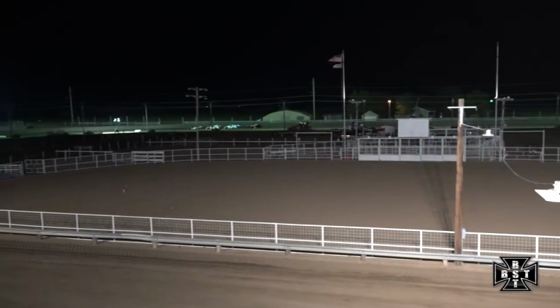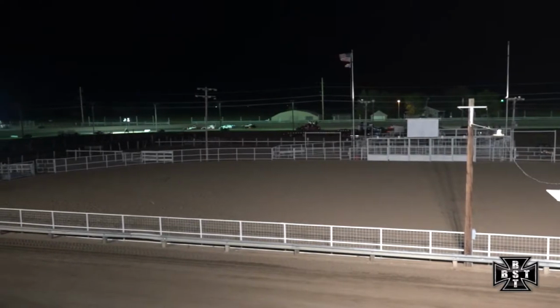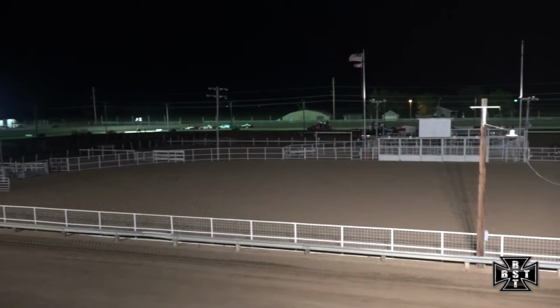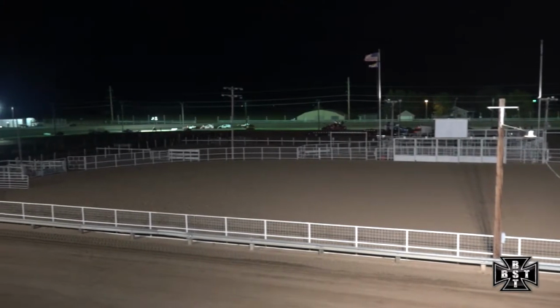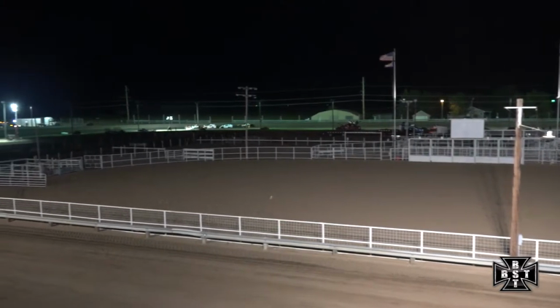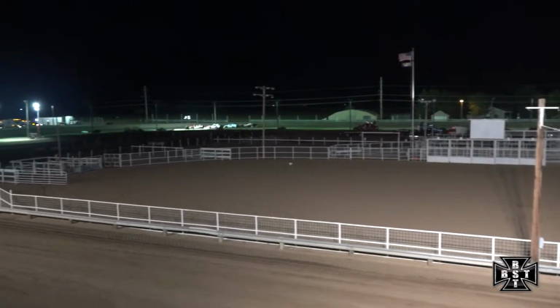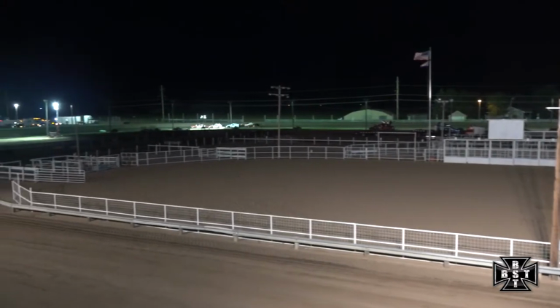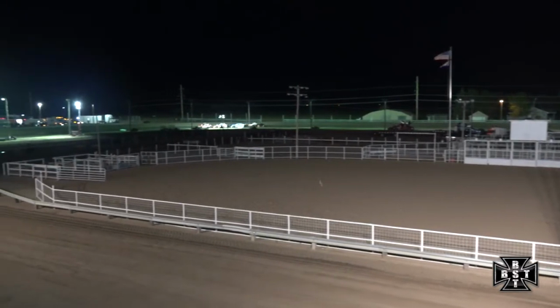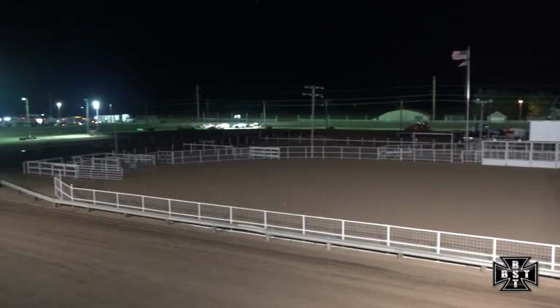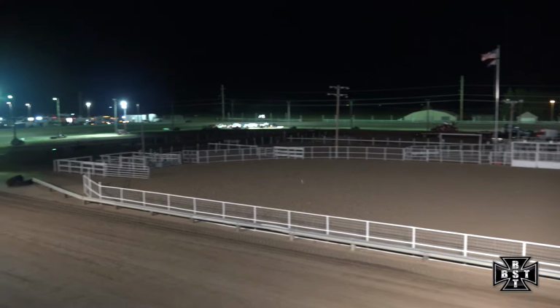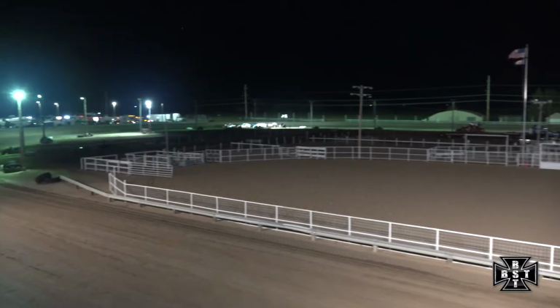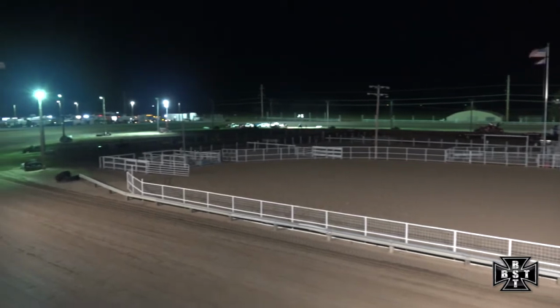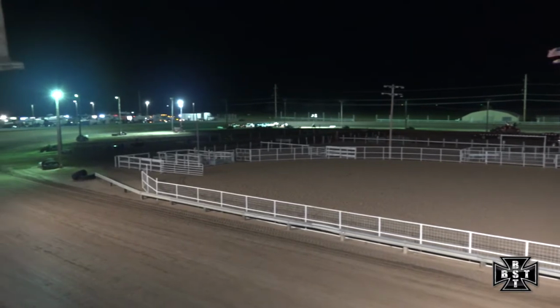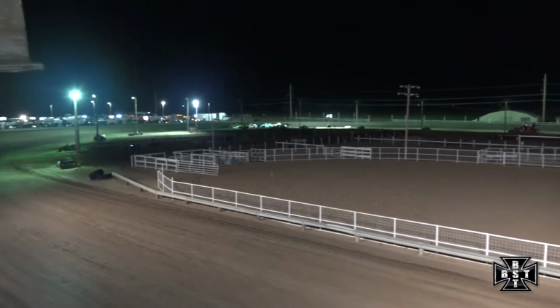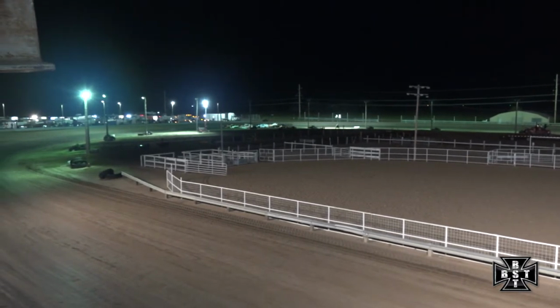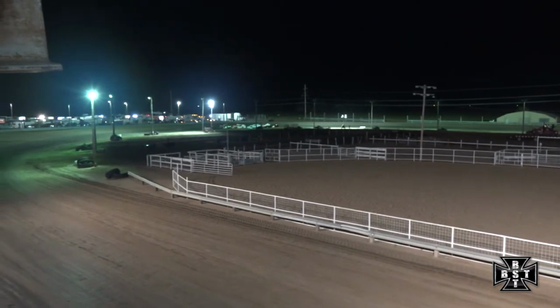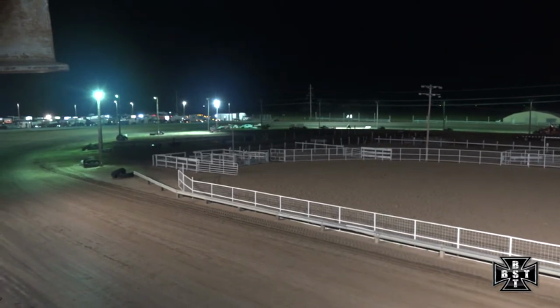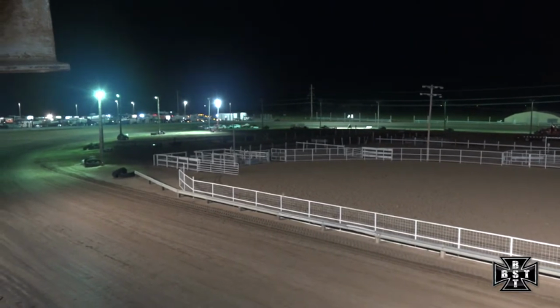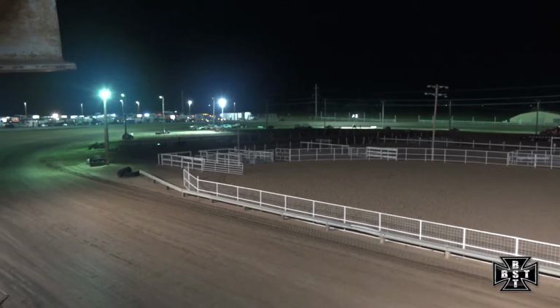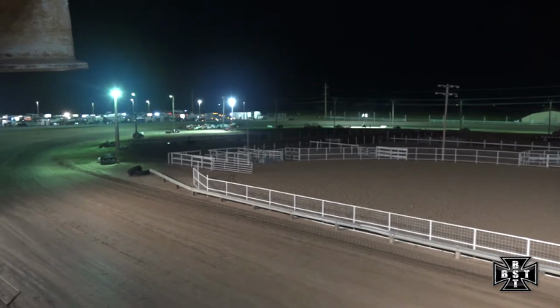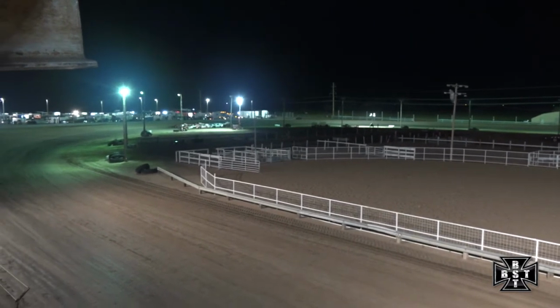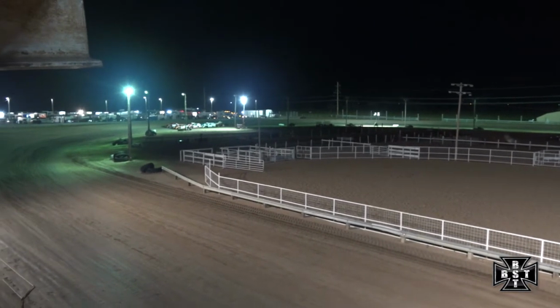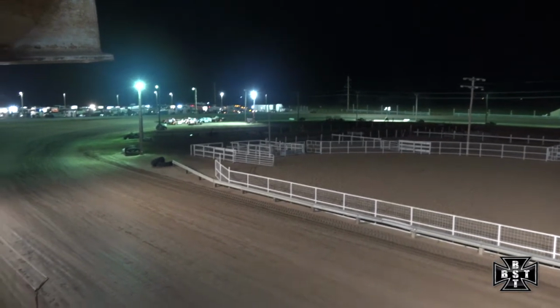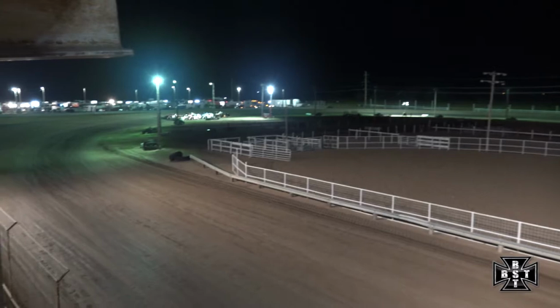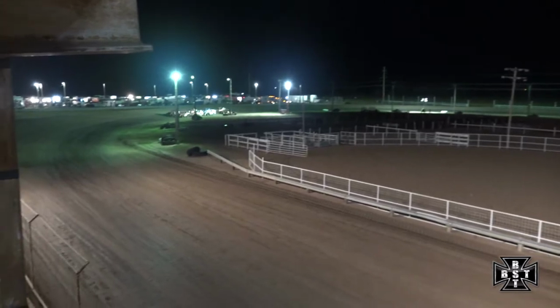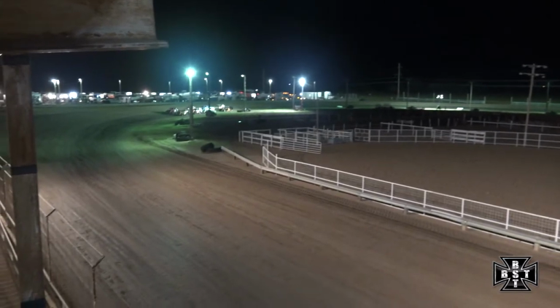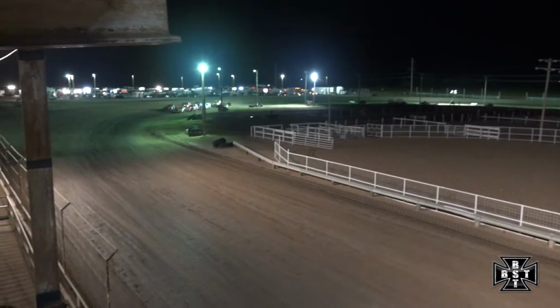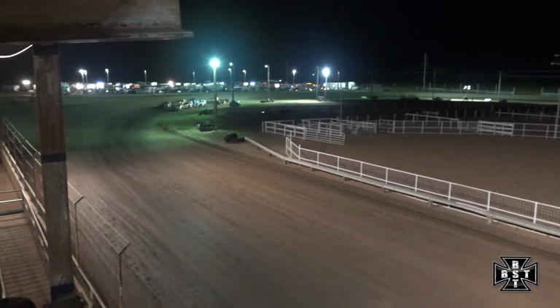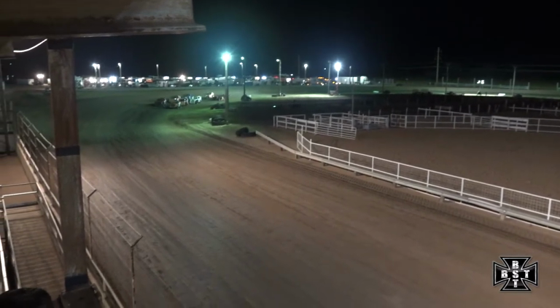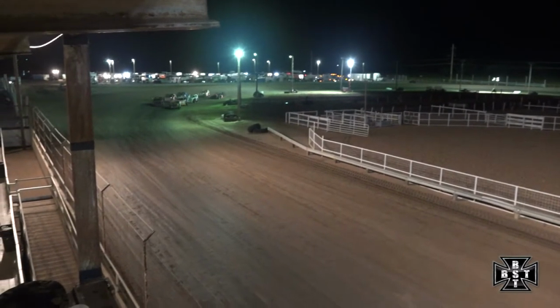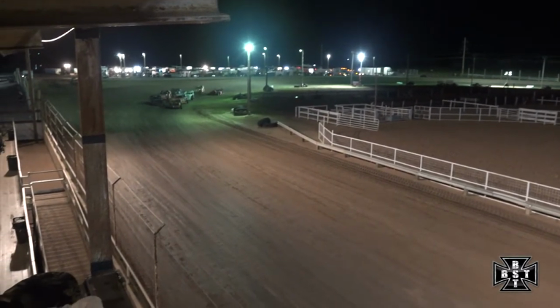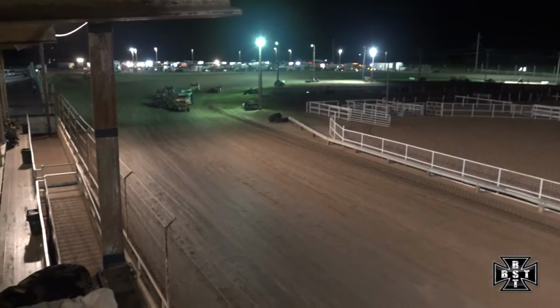Mosier and Tom Nelson Jr. on the front row for 15 laps of distance here for the IMCA Northern Sport Mods at Phillips County Raceway. We'll work through corners three and four. Ryan Mosier will lead us to the line.